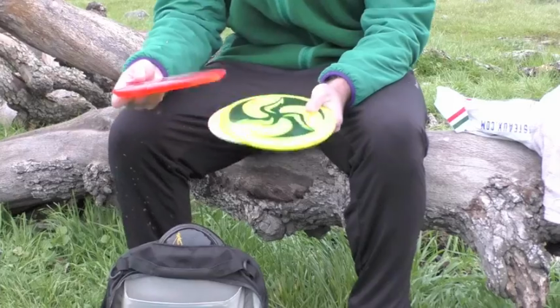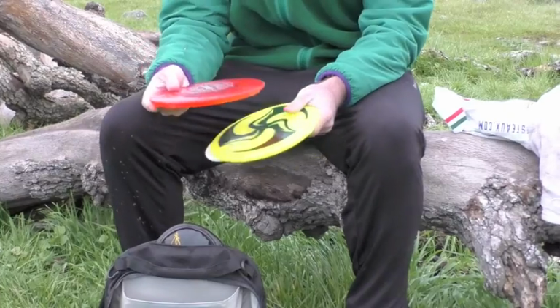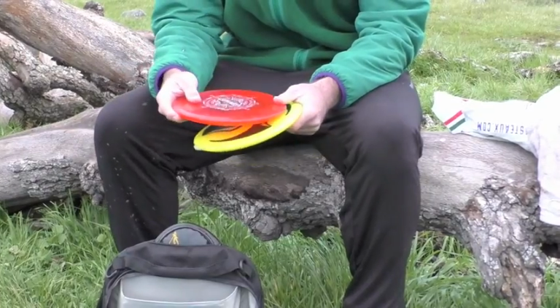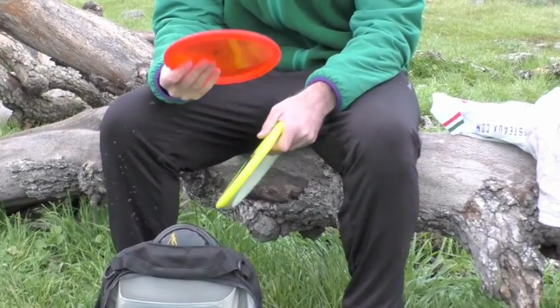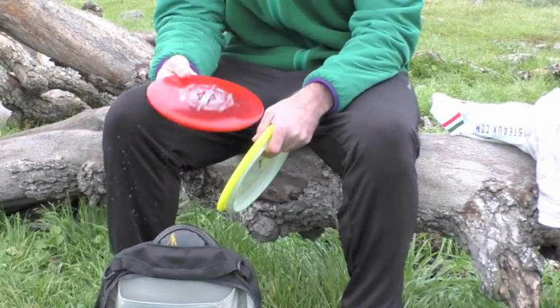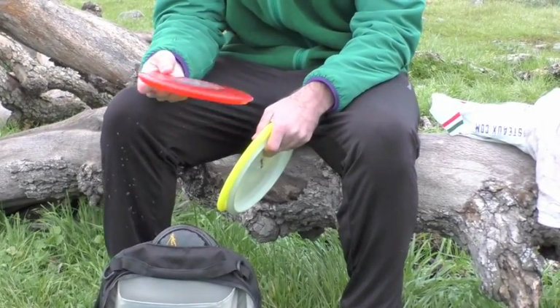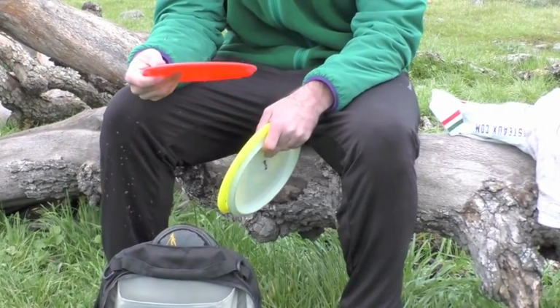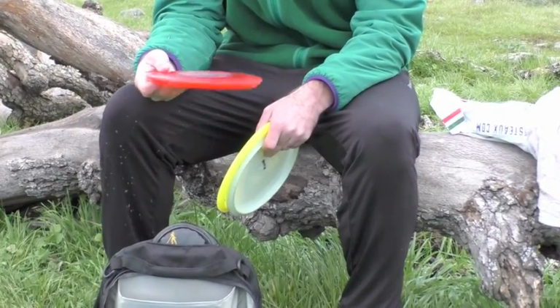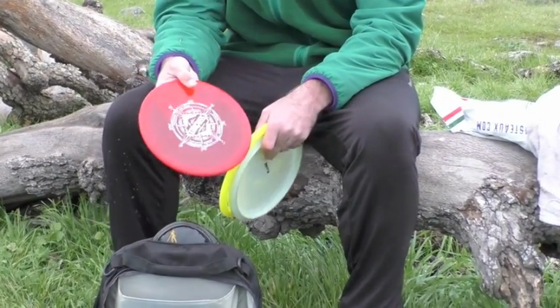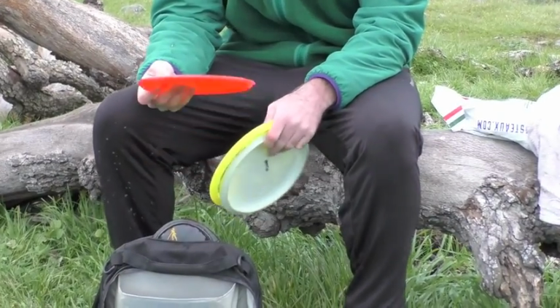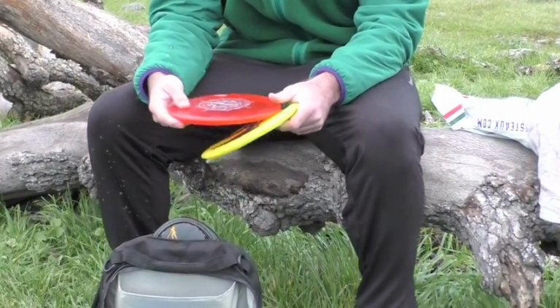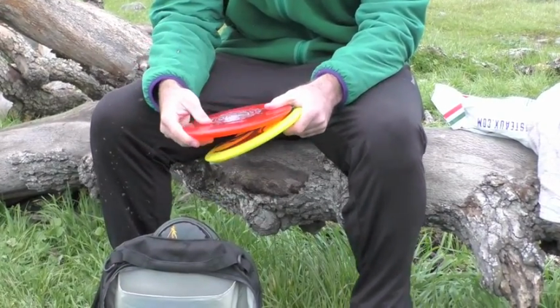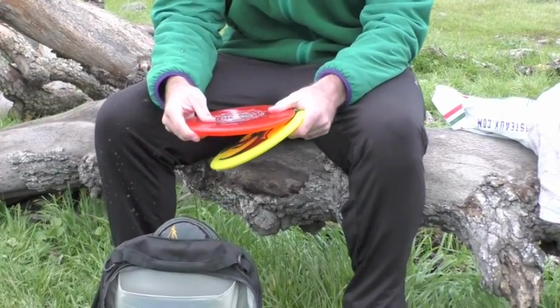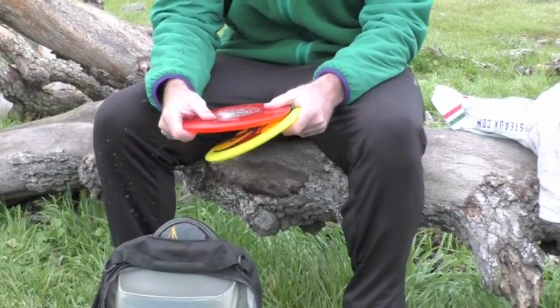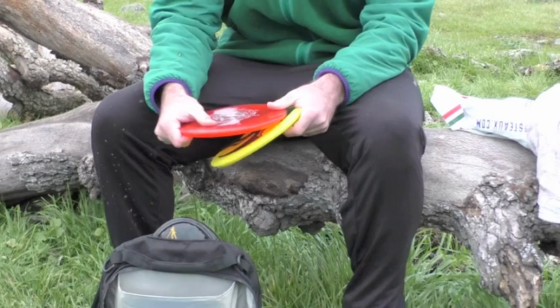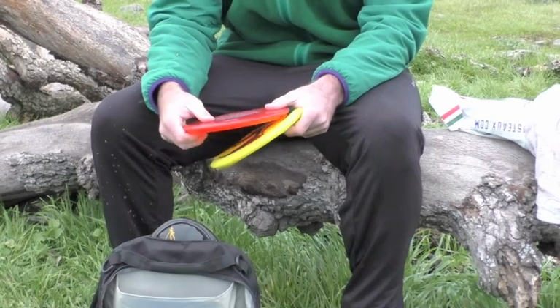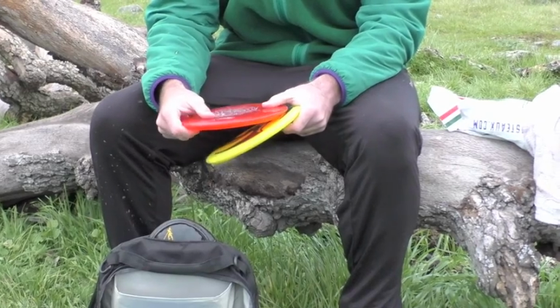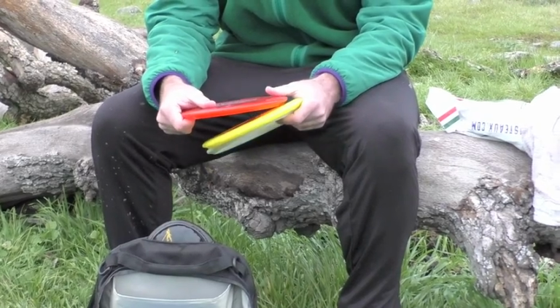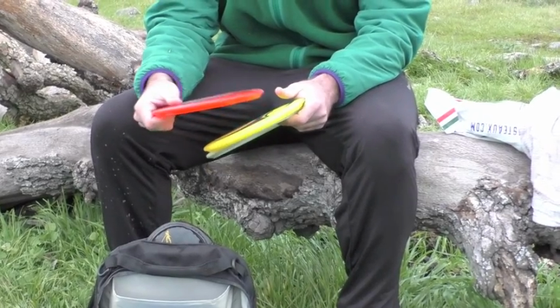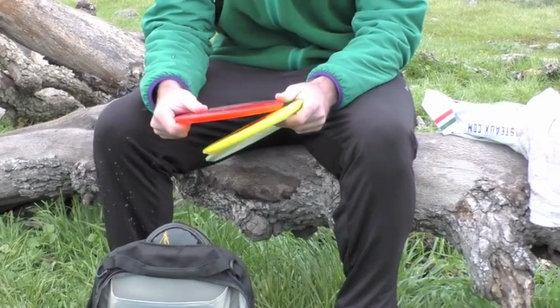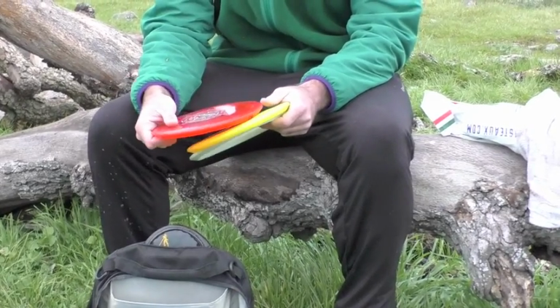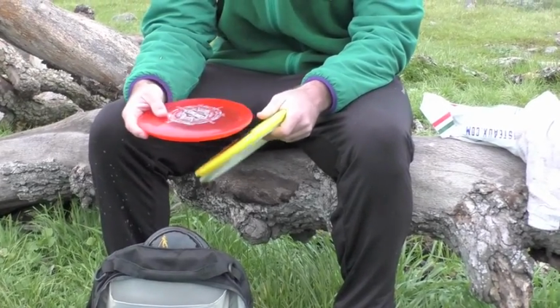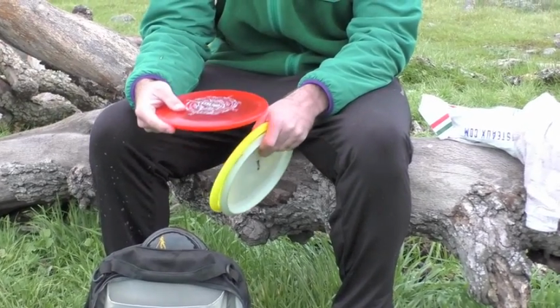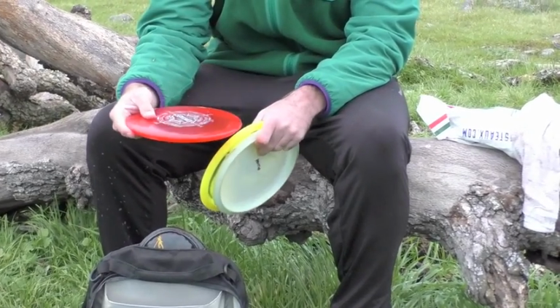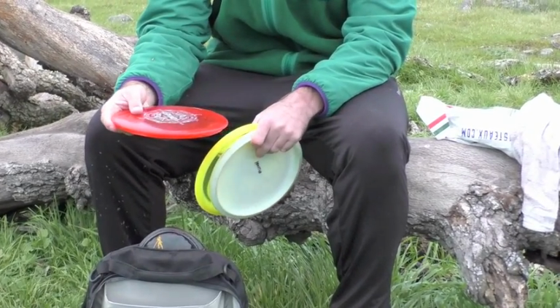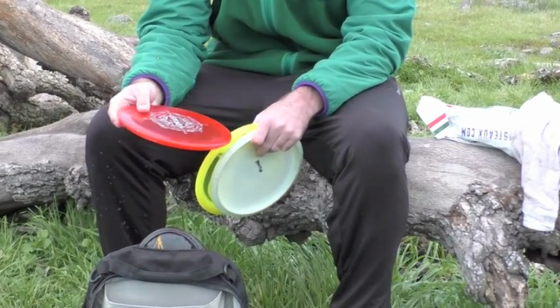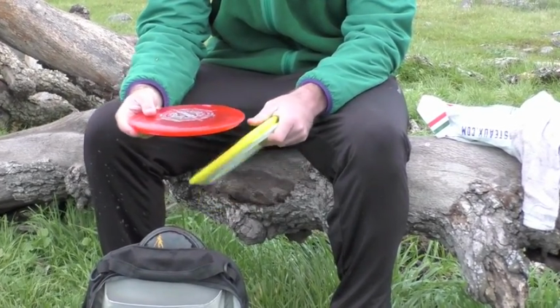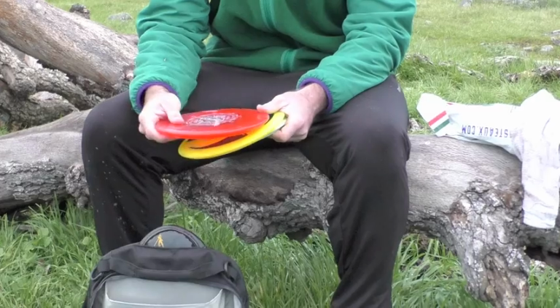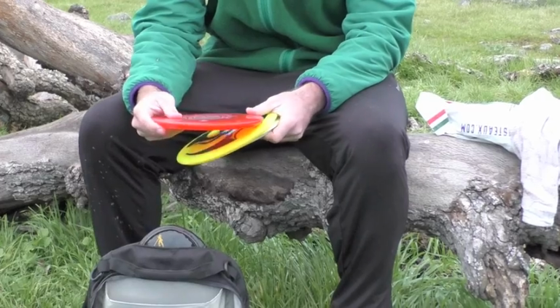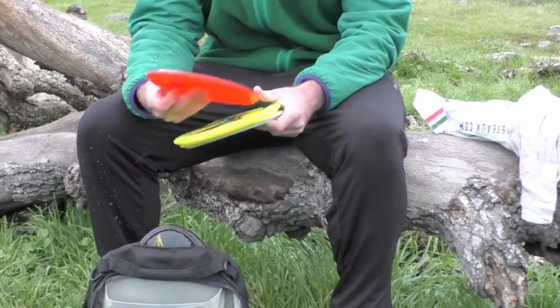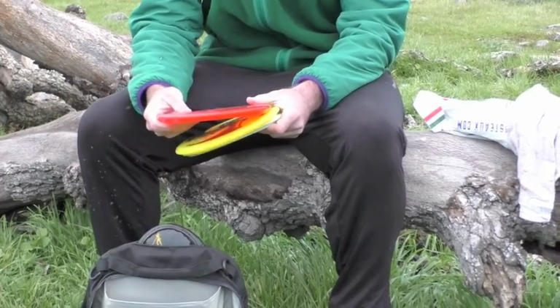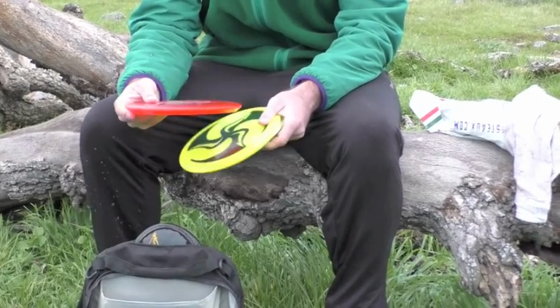Next, we got a Compass, the Opto-Line Compass. Real straight. I use it for a lot of upshots. I can manipulate it to turn over. It's got a really straight glide with a little bit of a hyzer finish. I like it a lot.